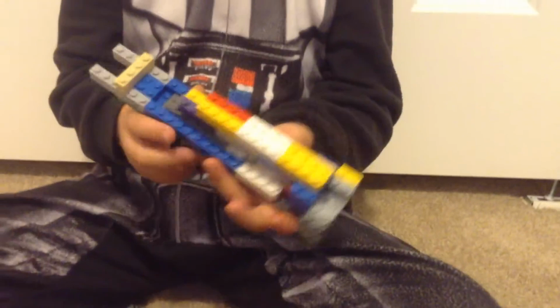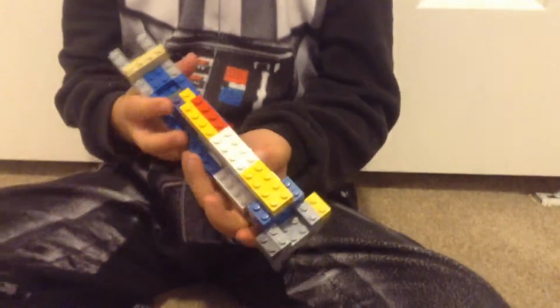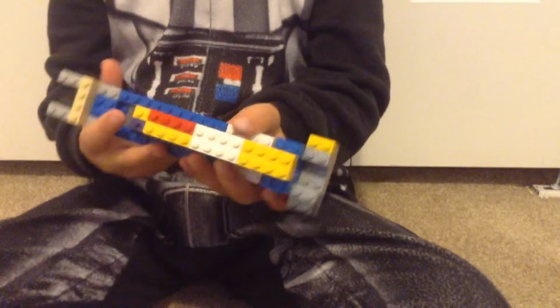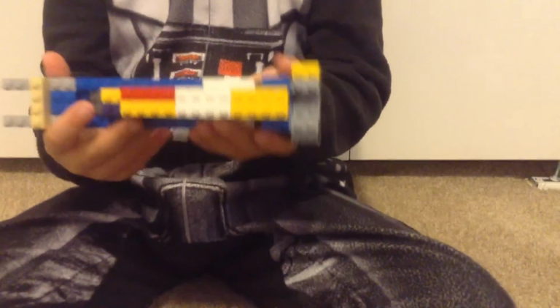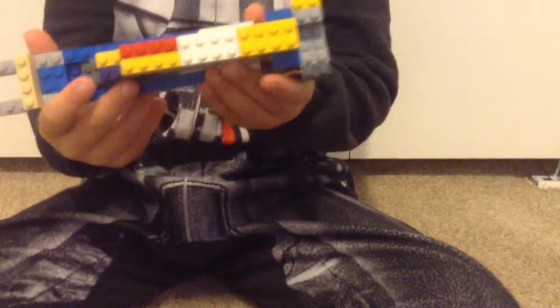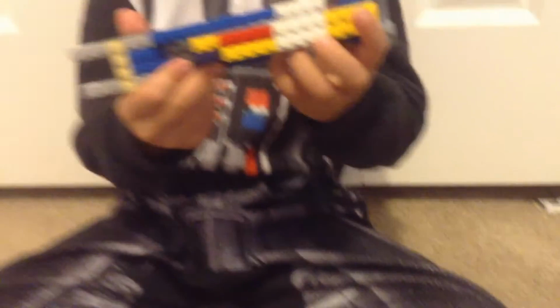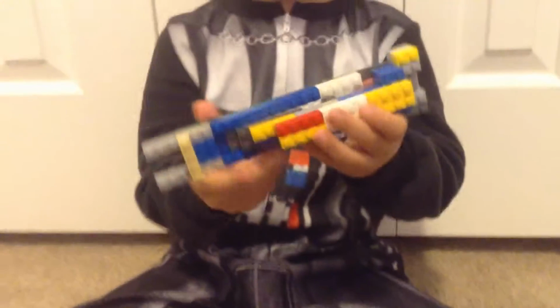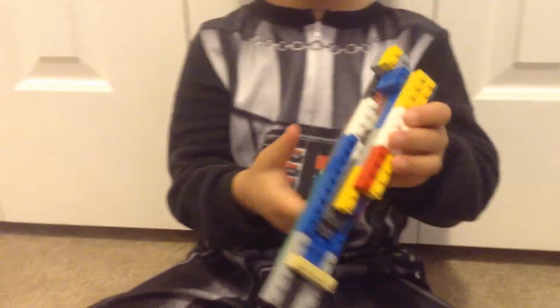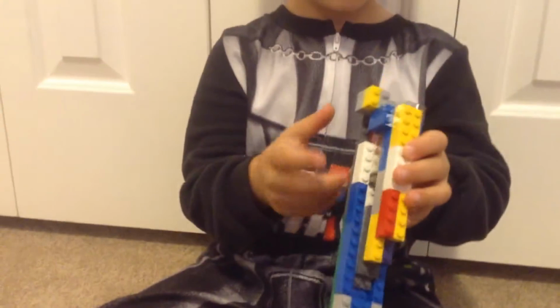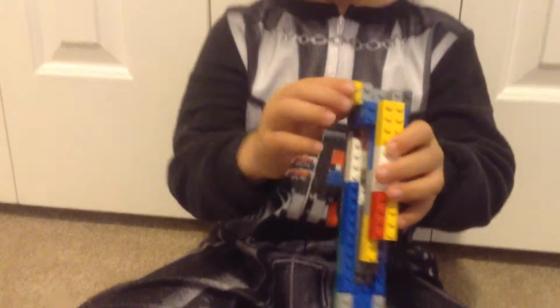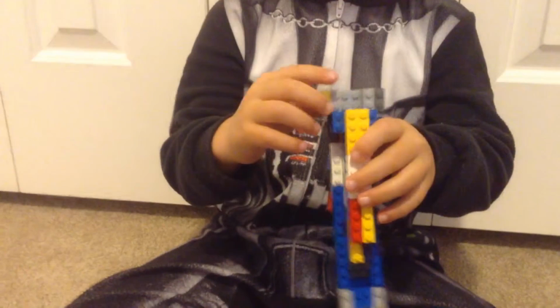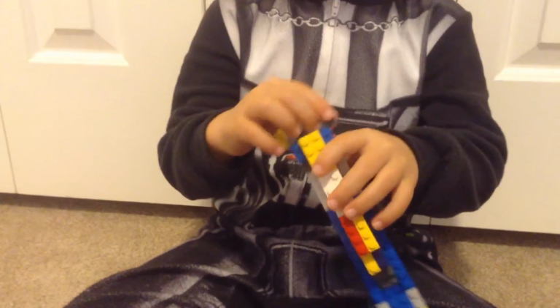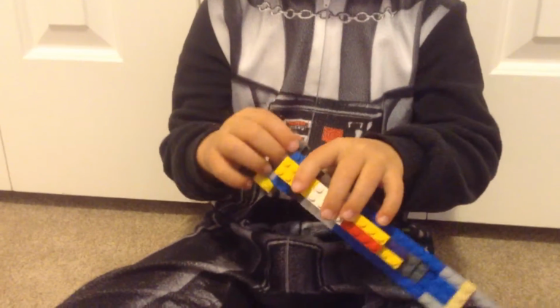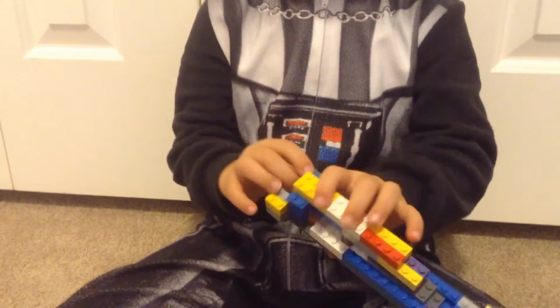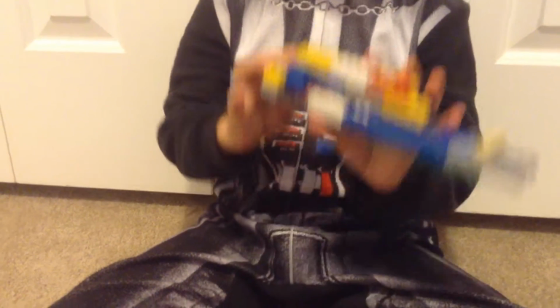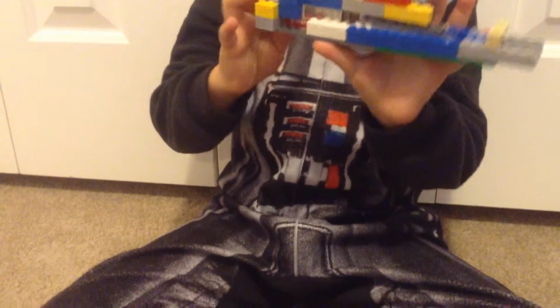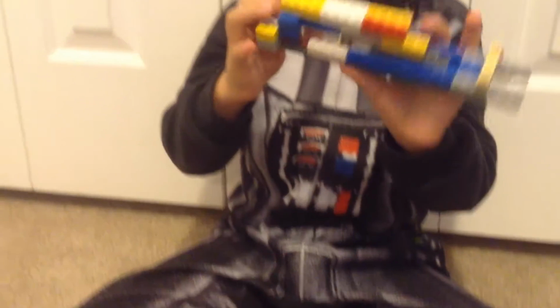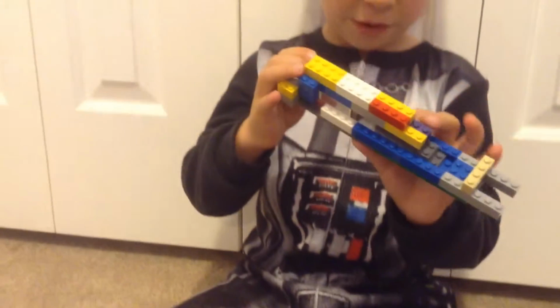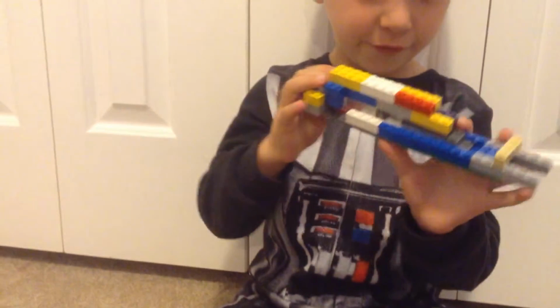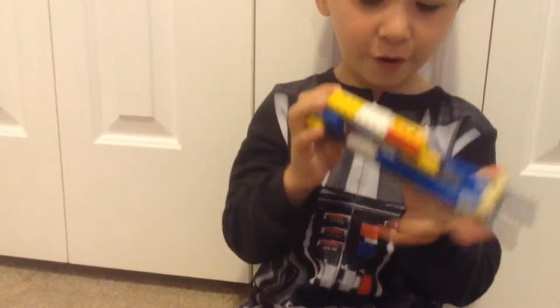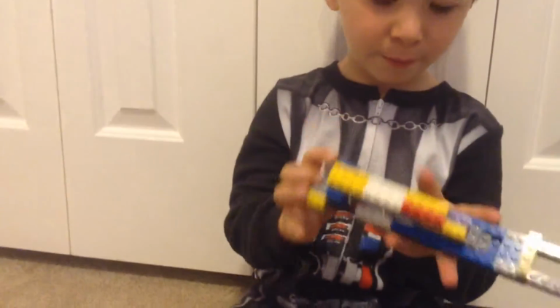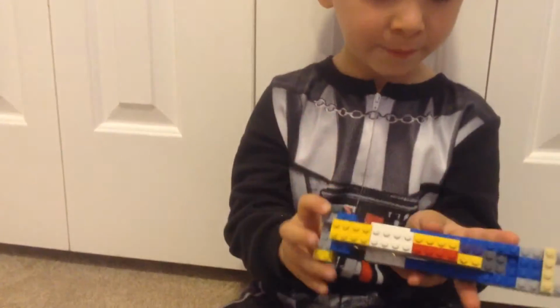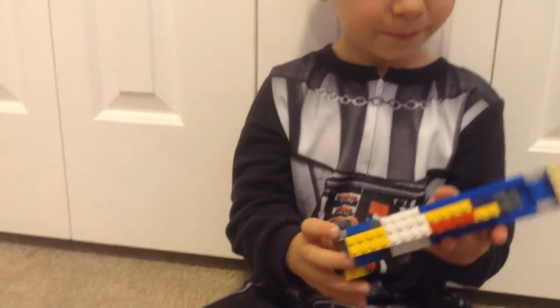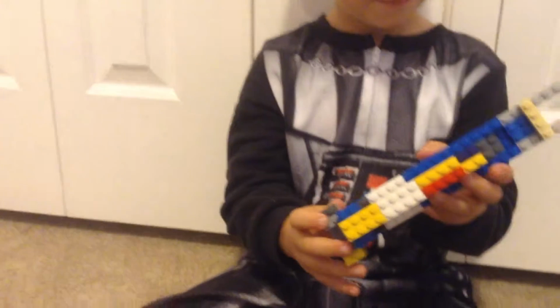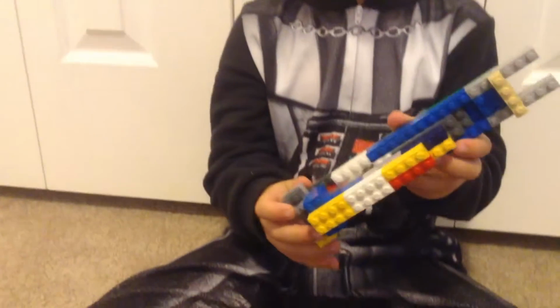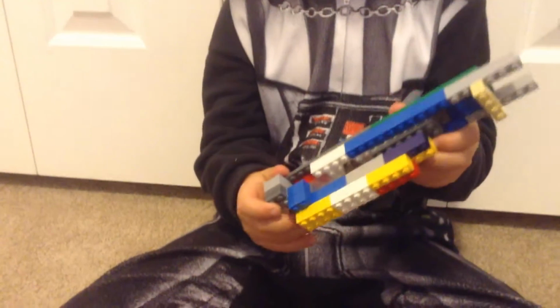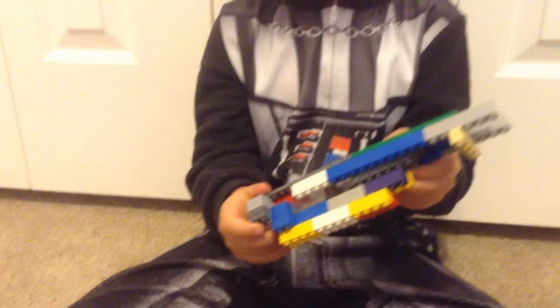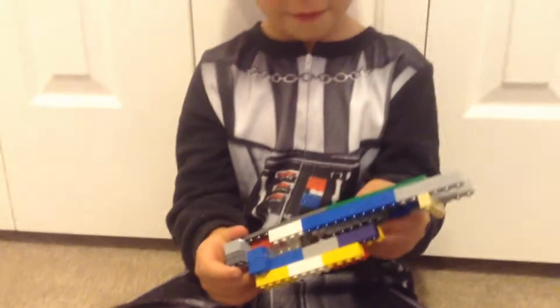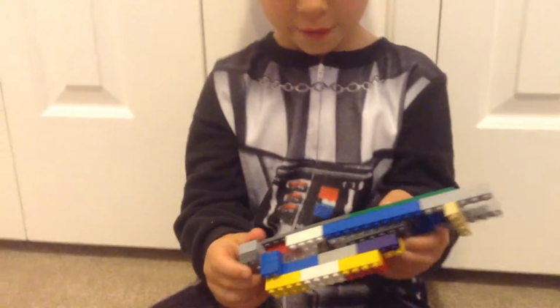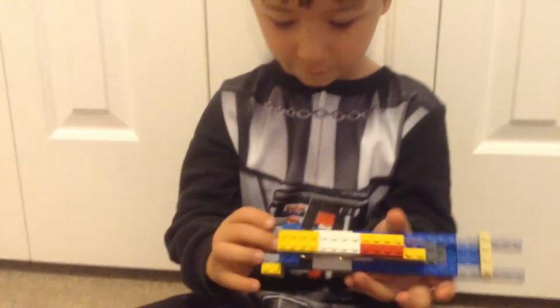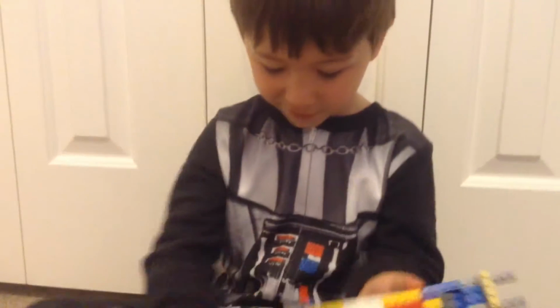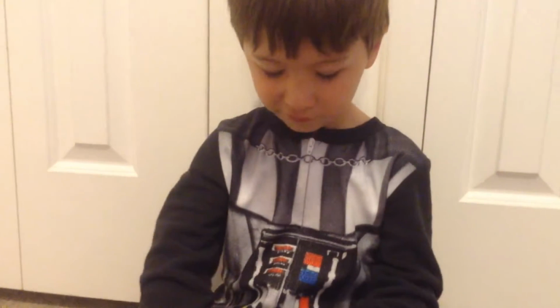And this is a speeder that I made by myself. No help. And how old are you? Five years old.